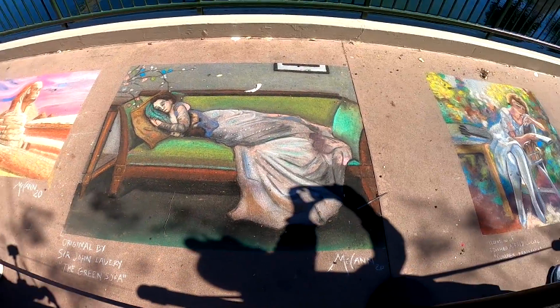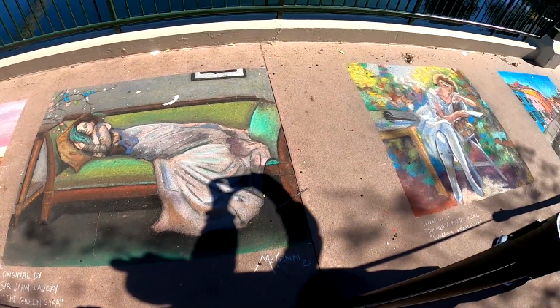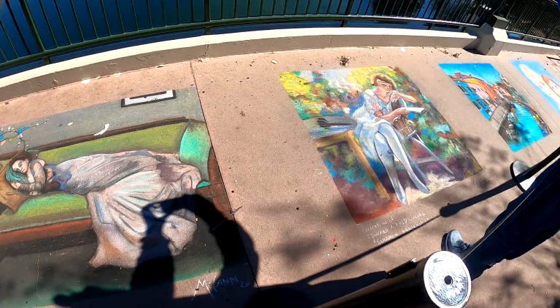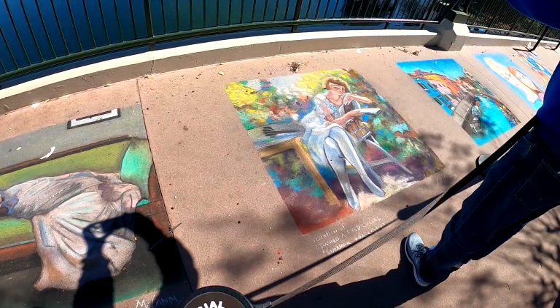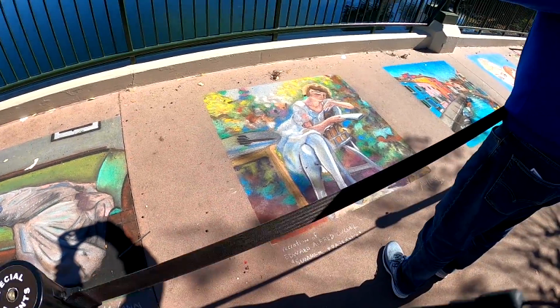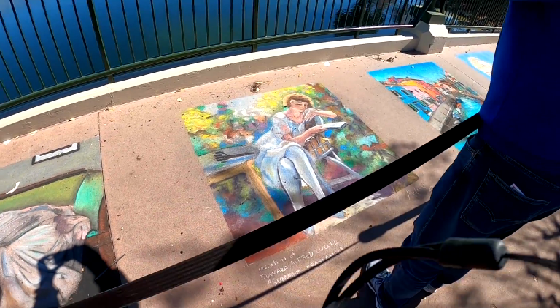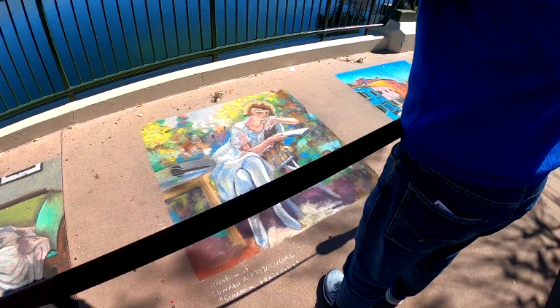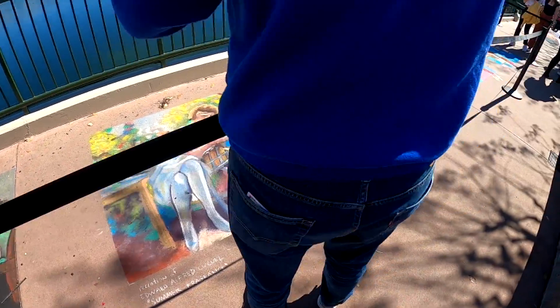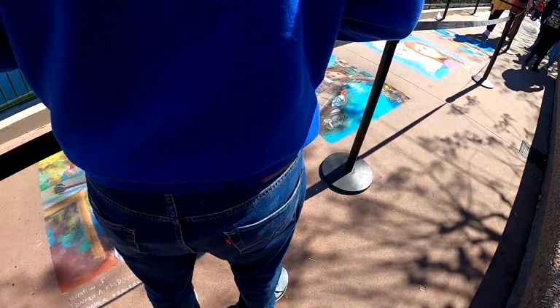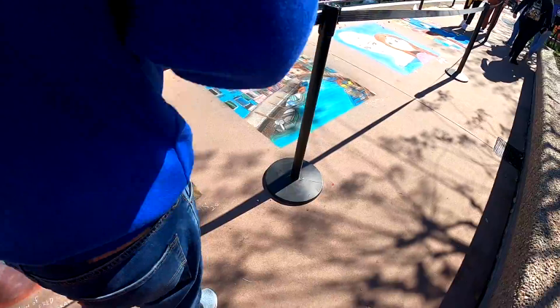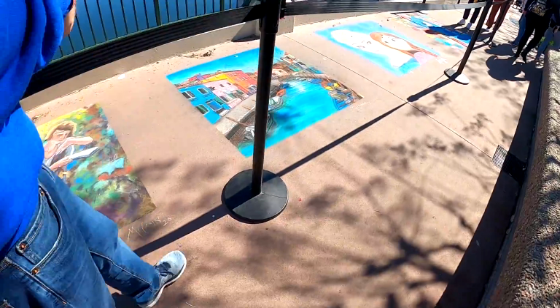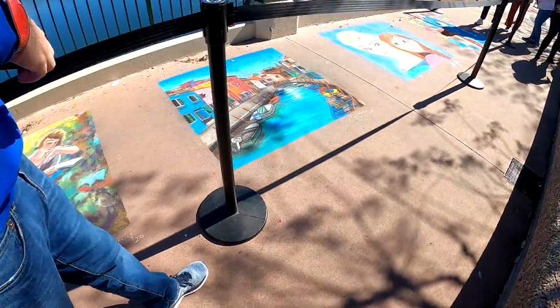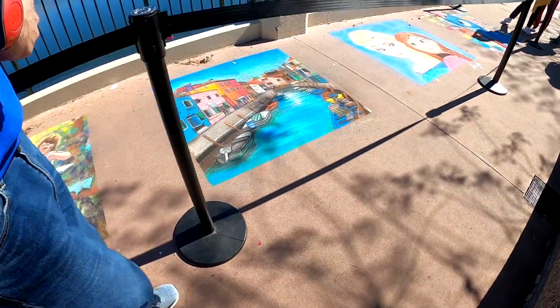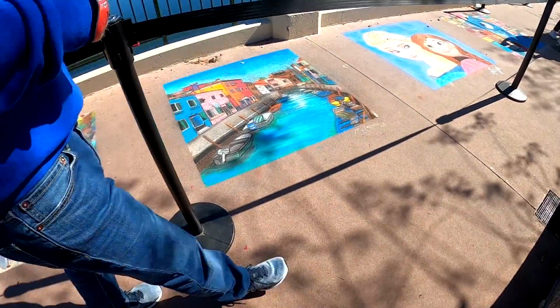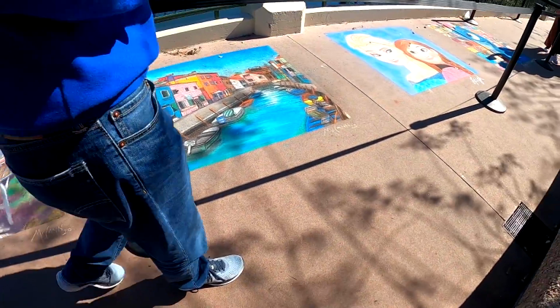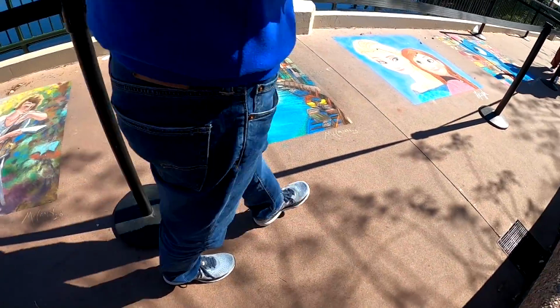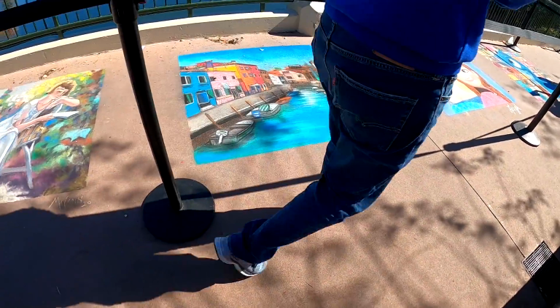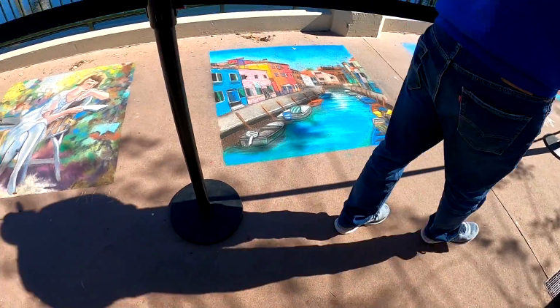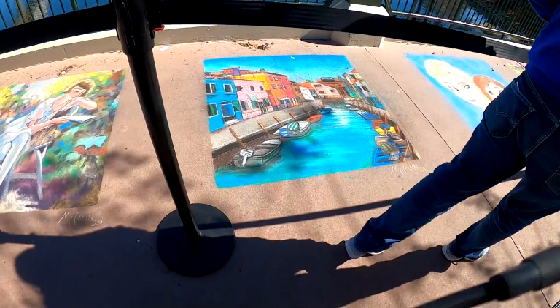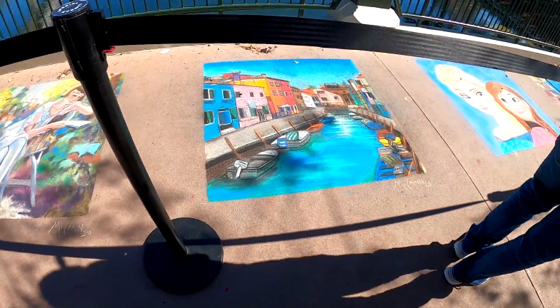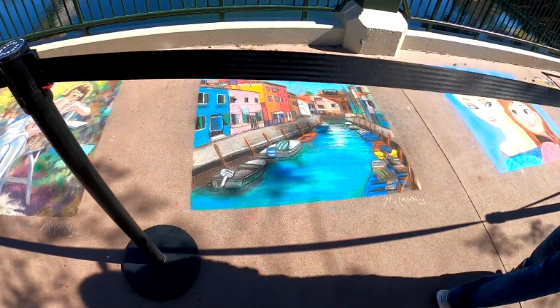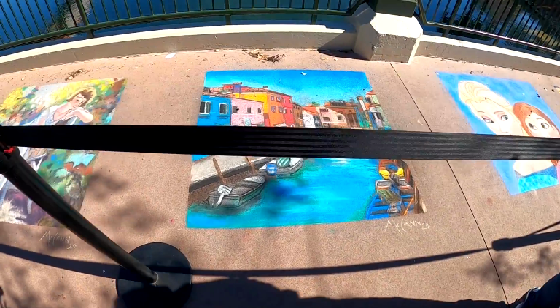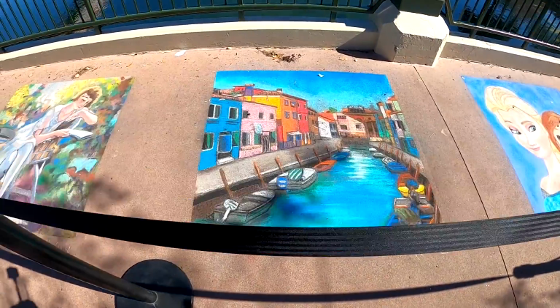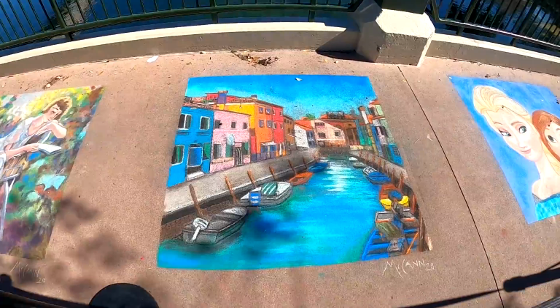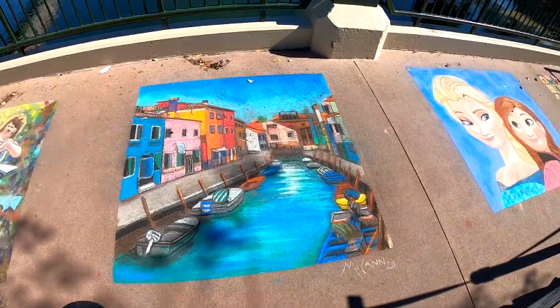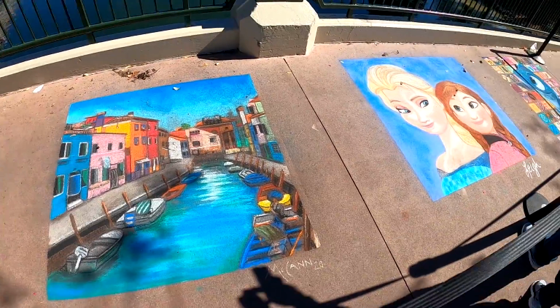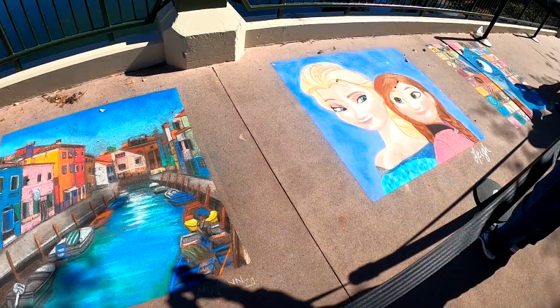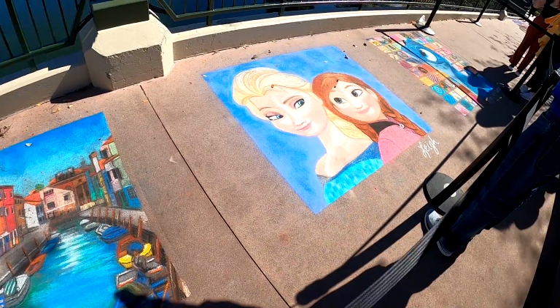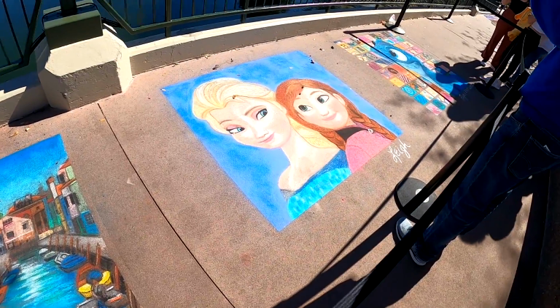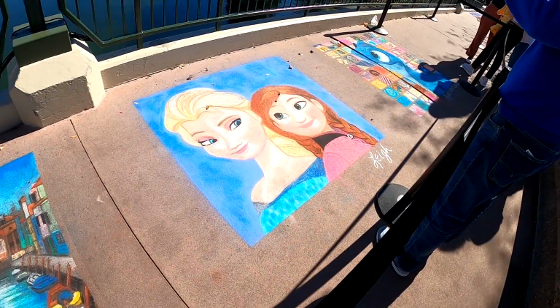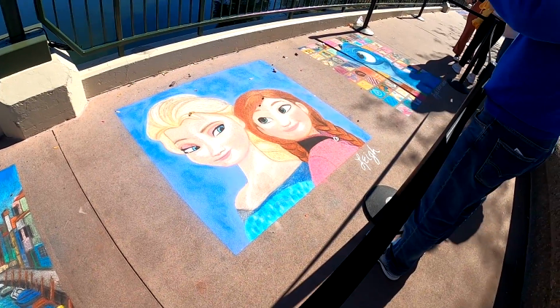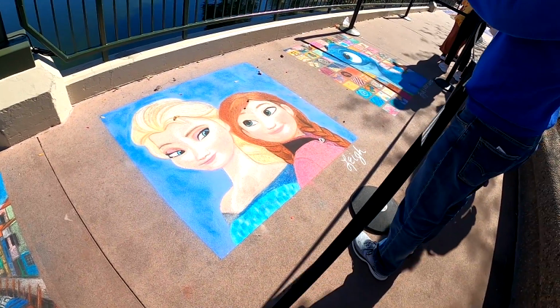Hello, art lovers! Welcome to the Epcot International Festival of the Arts and the Showcase Plaza Stage, where exciting entertainment will be featured throughout the day.